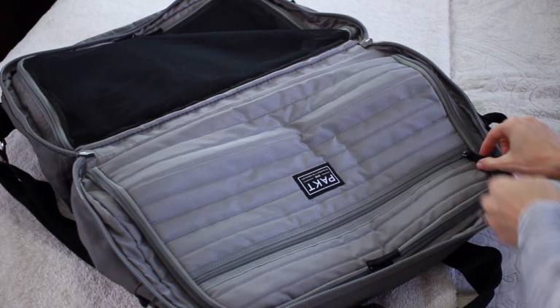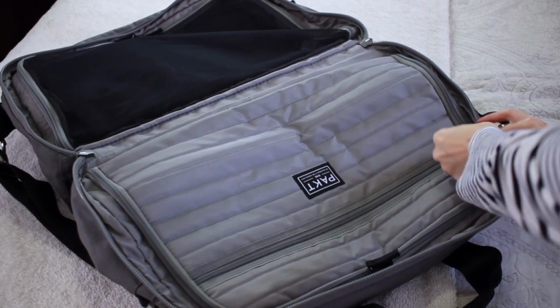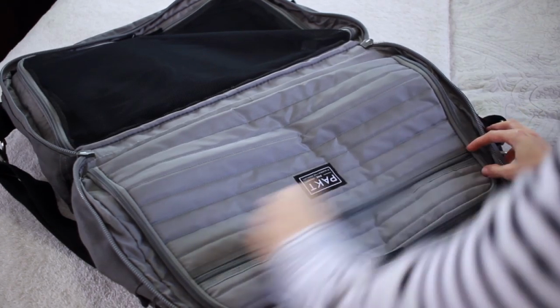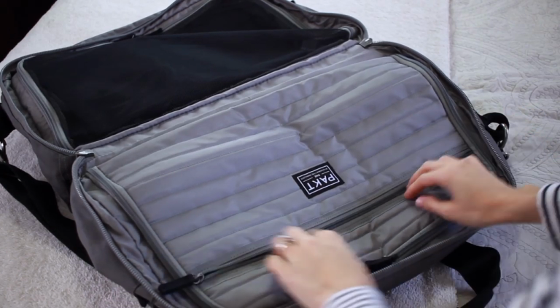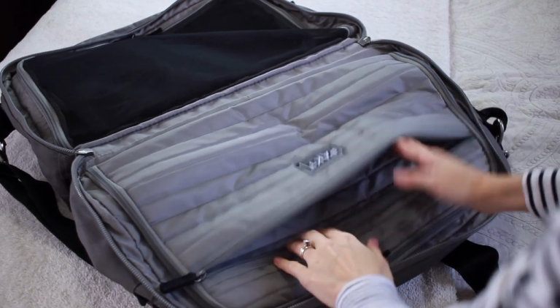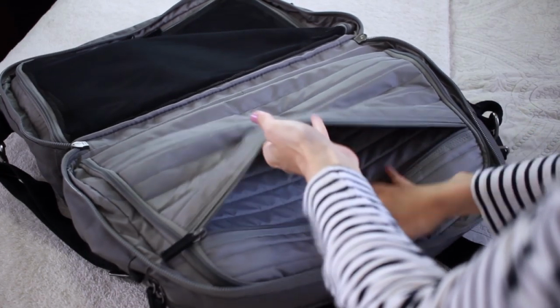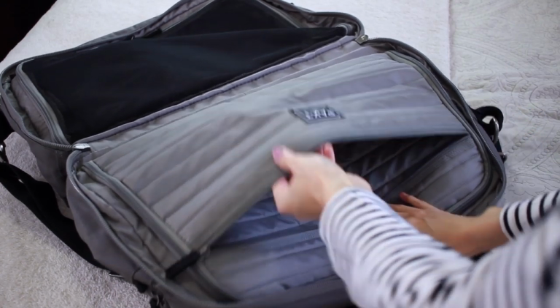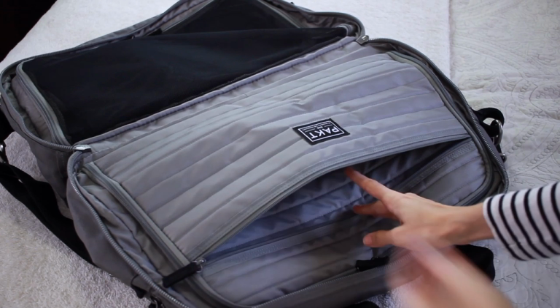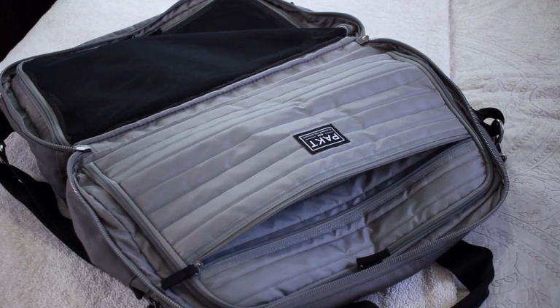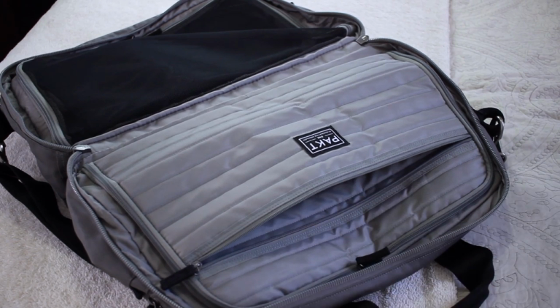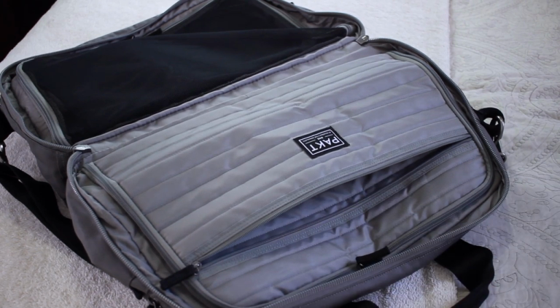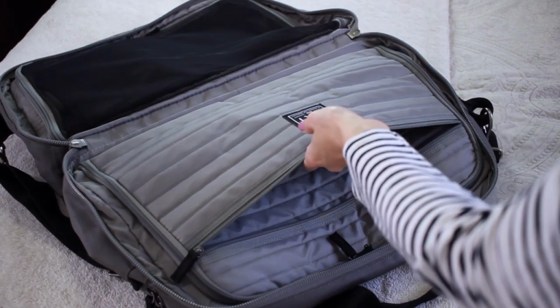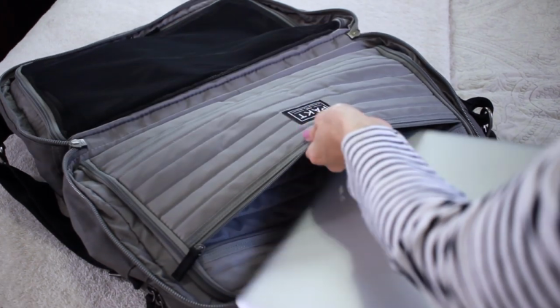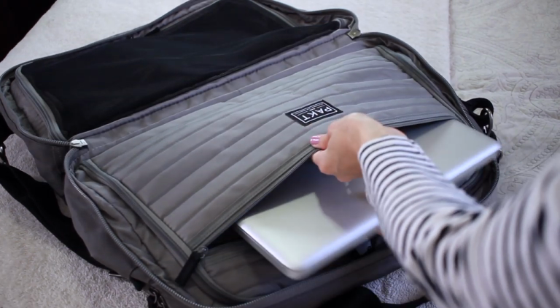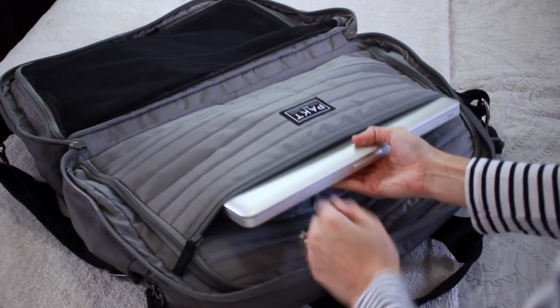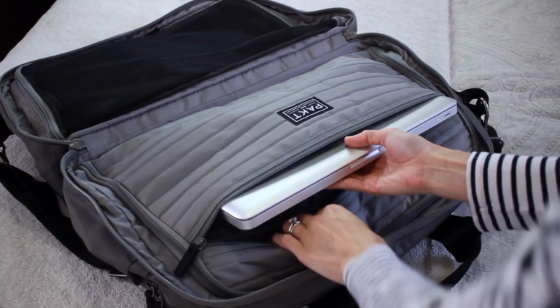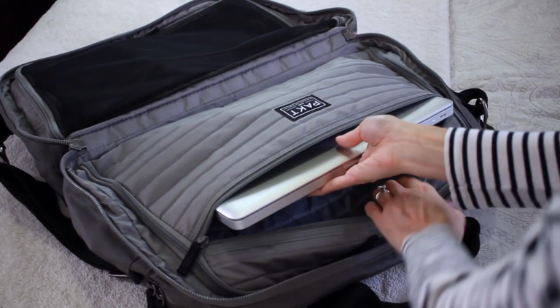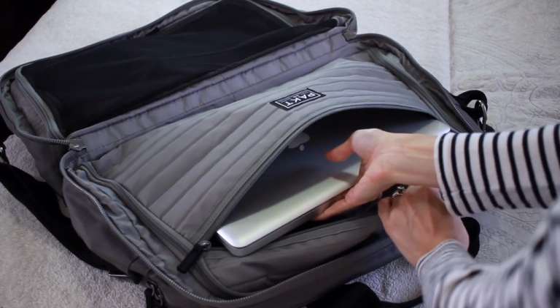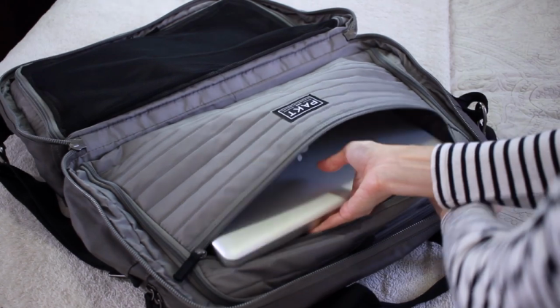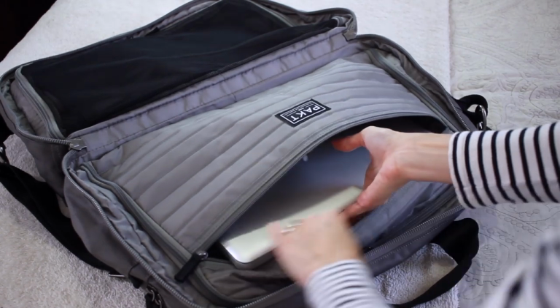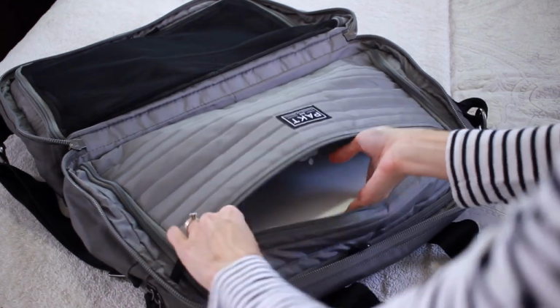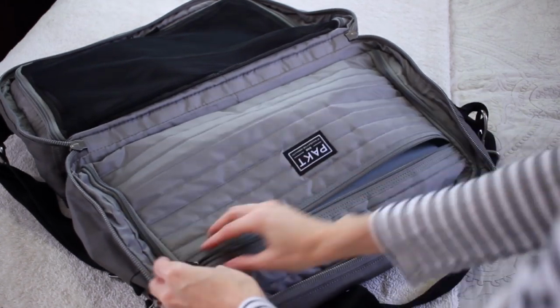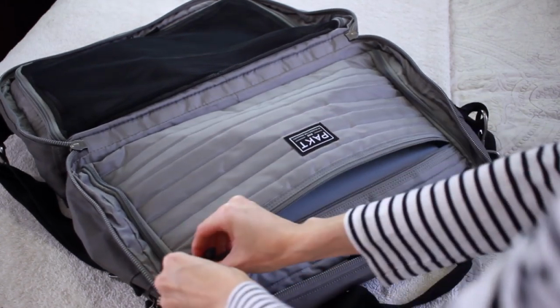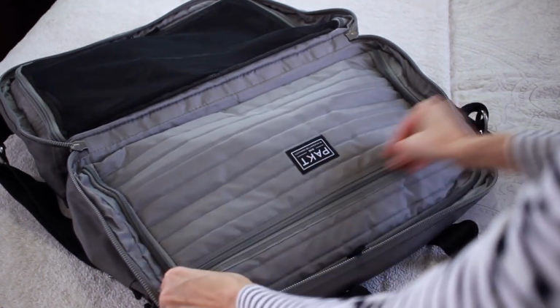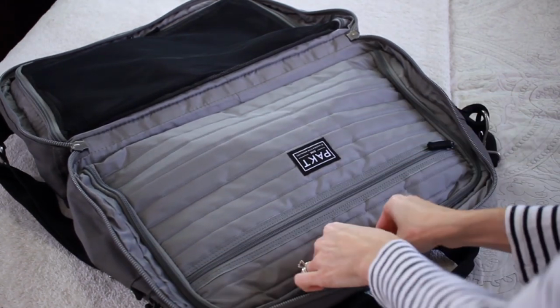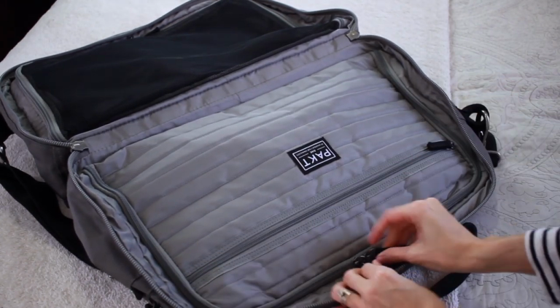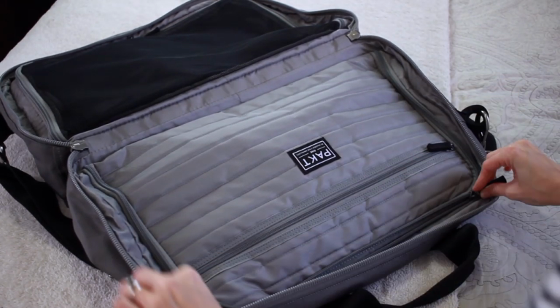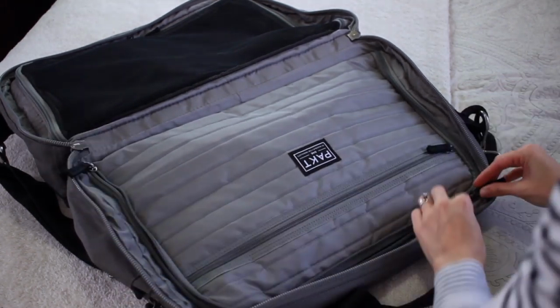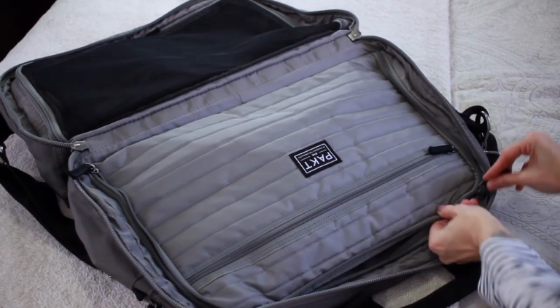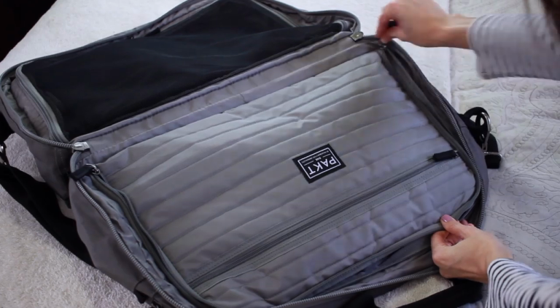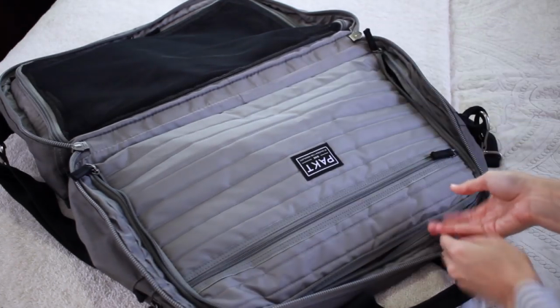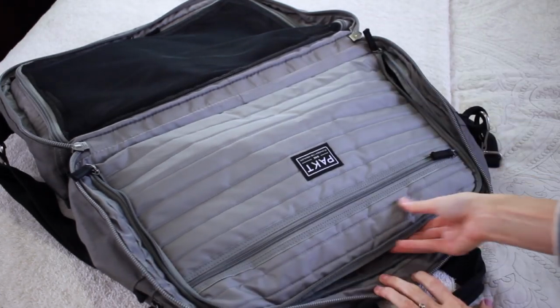This compartment is really awesome because it's for your laptop and it's so easy to take out. Even when you're traveling through the airport, it's so easy to just pull out your laptop when you're going through security. I'll show you guys that in a minute.